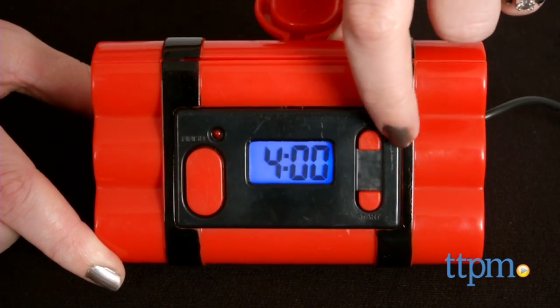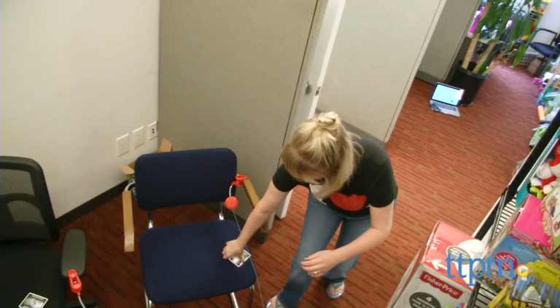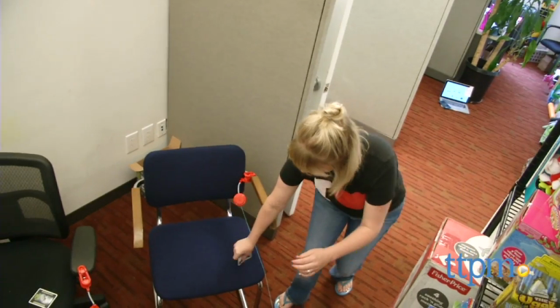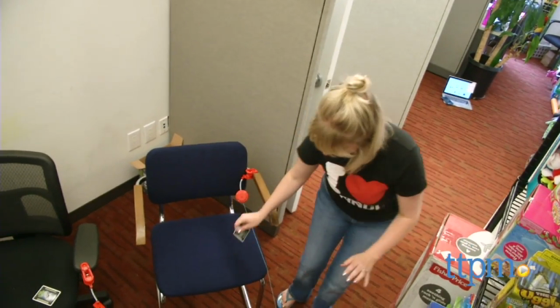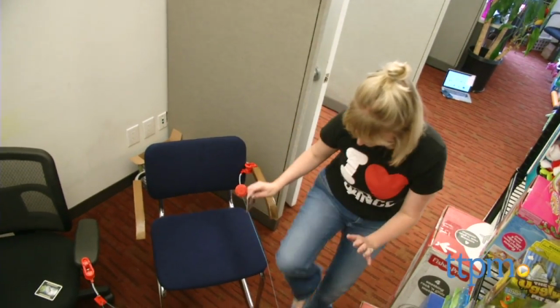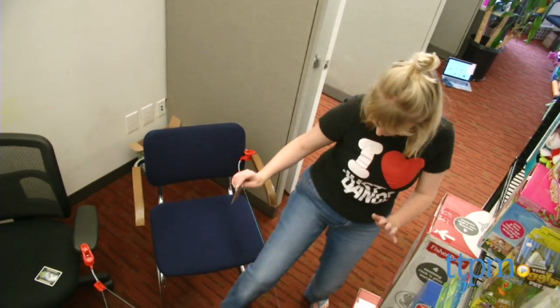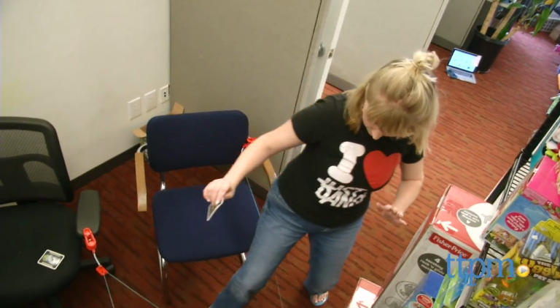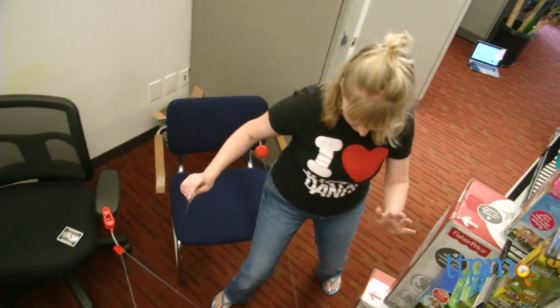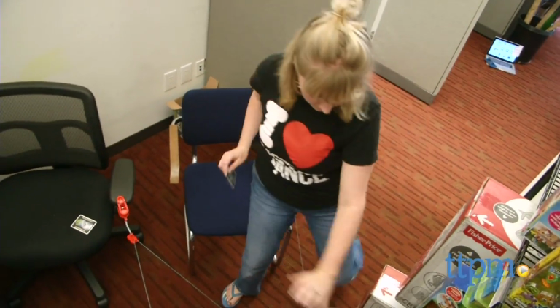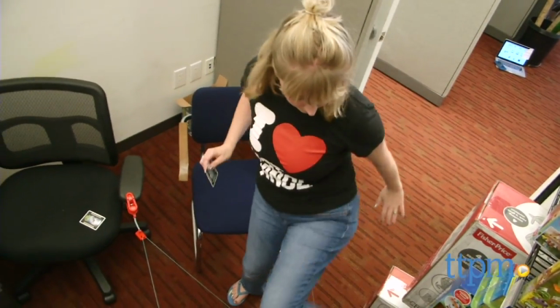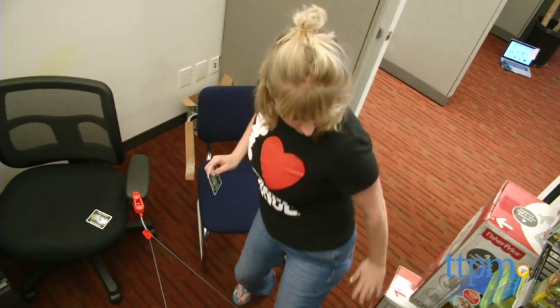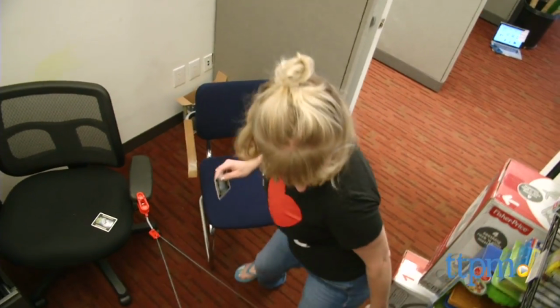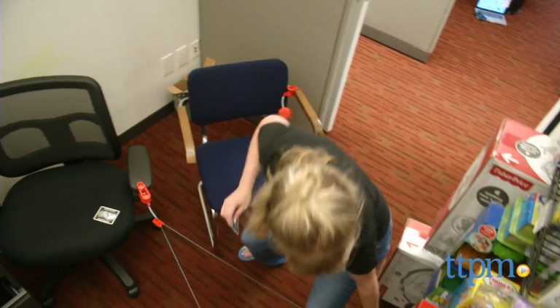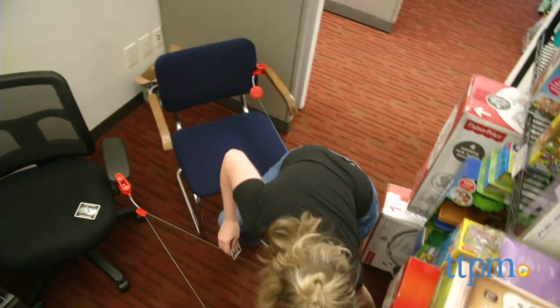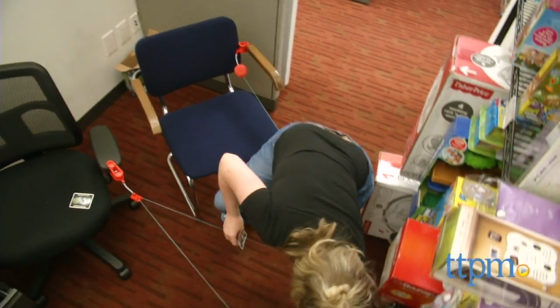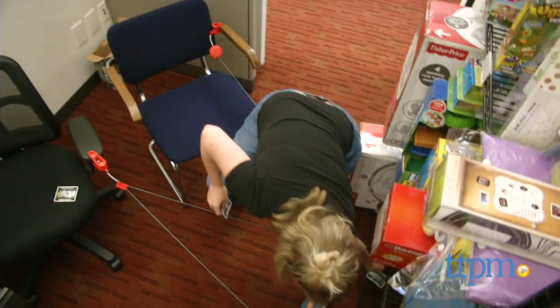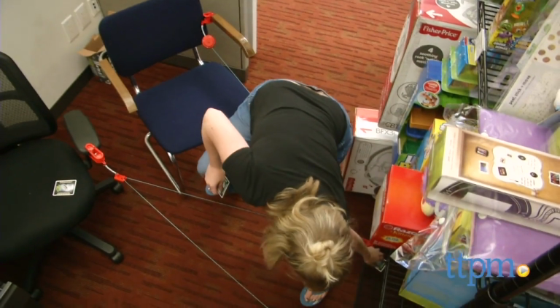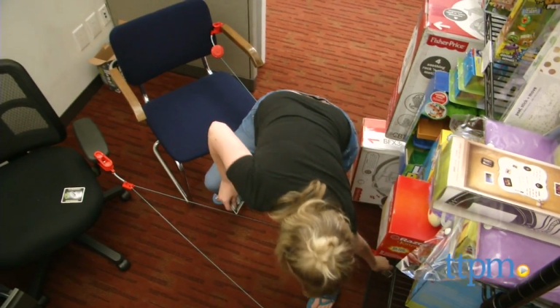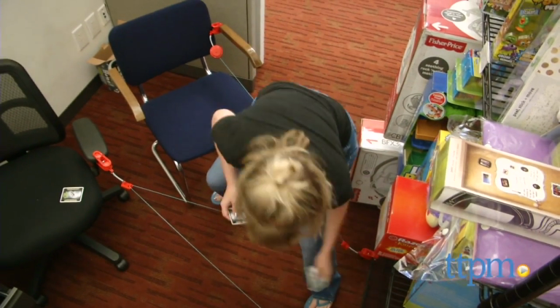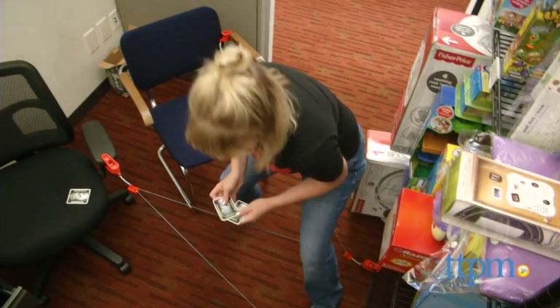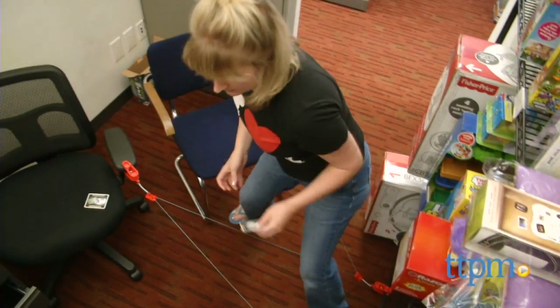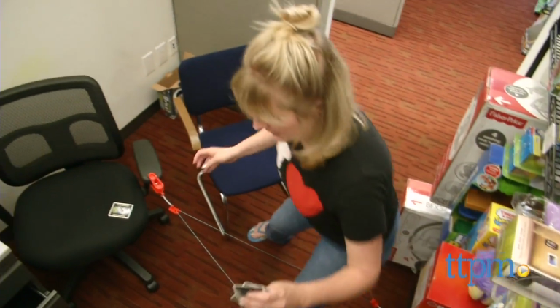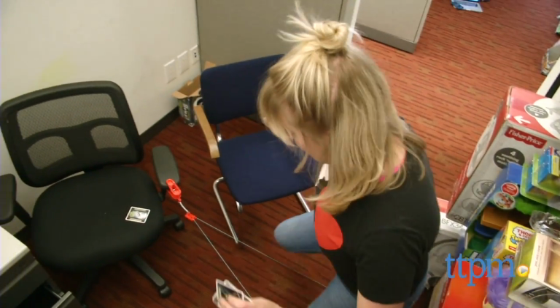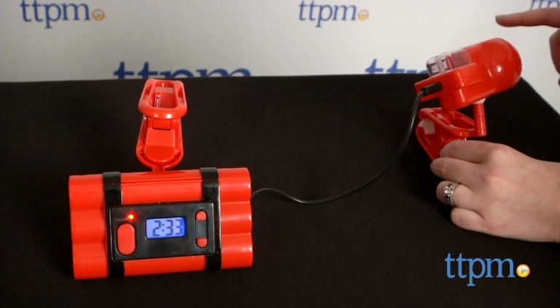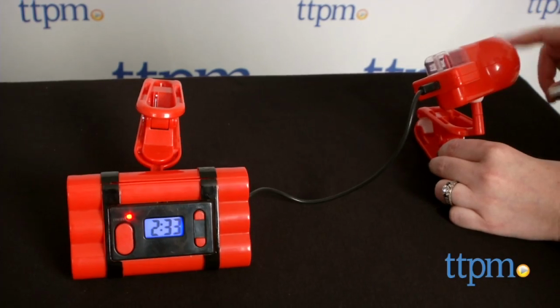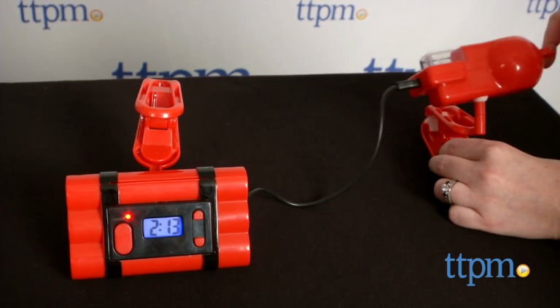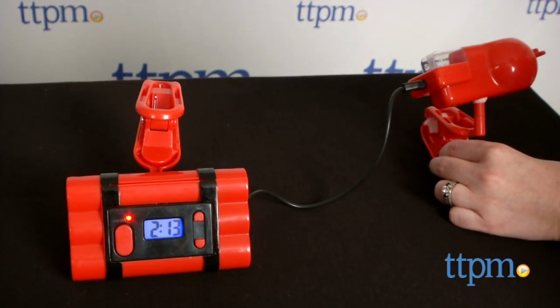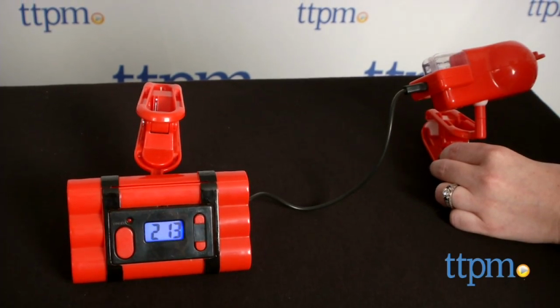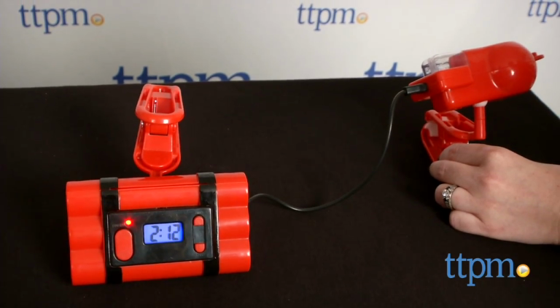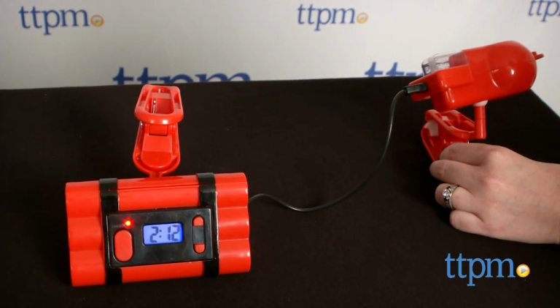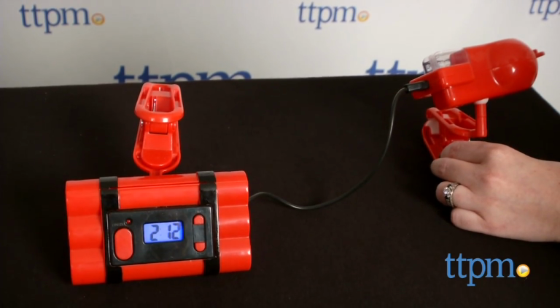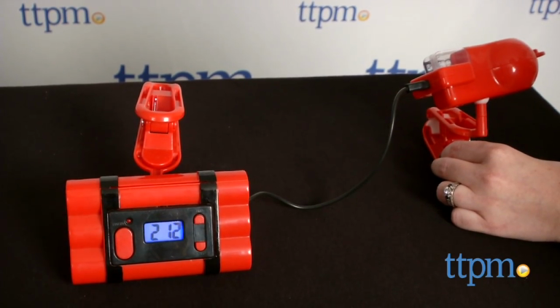When you're ready to go, press the start button and maneuver through the laser field without touching the string. If you do, 20 seconds gets deducted from your time.